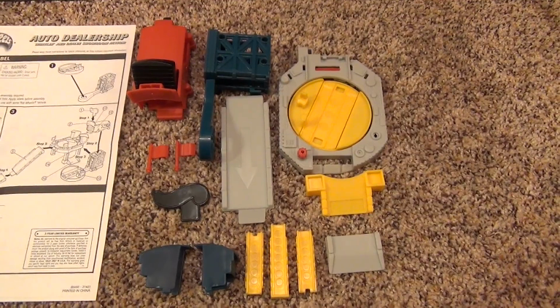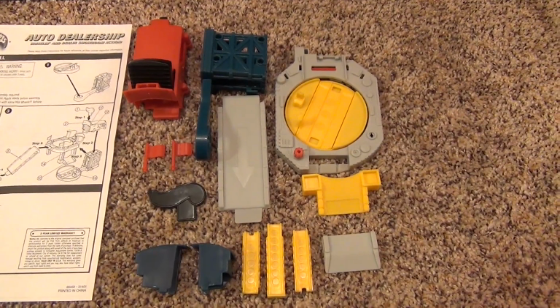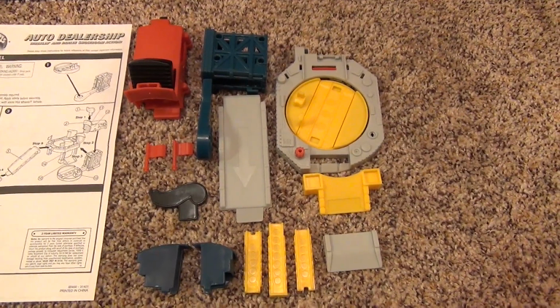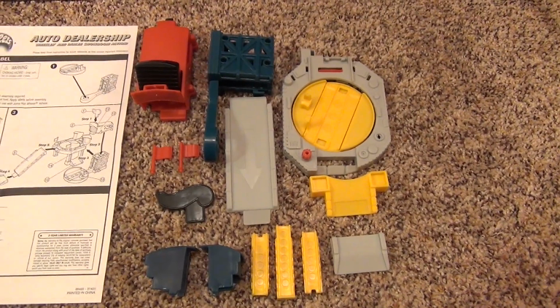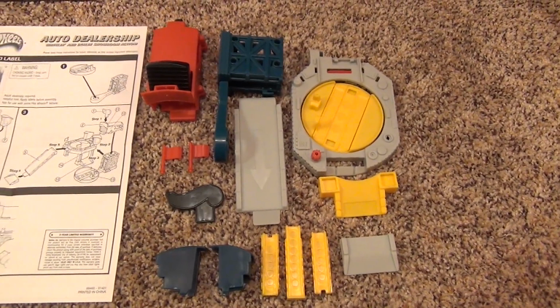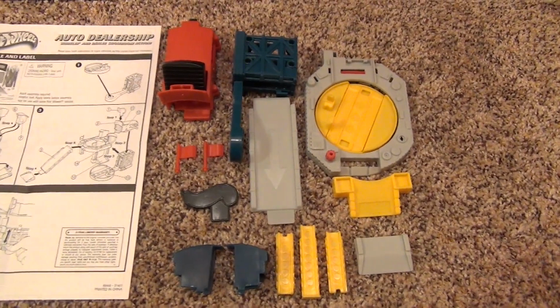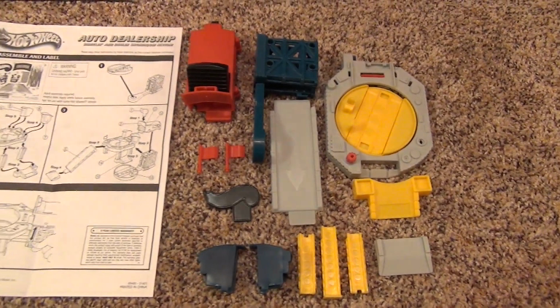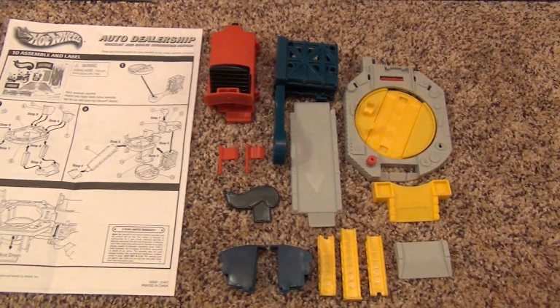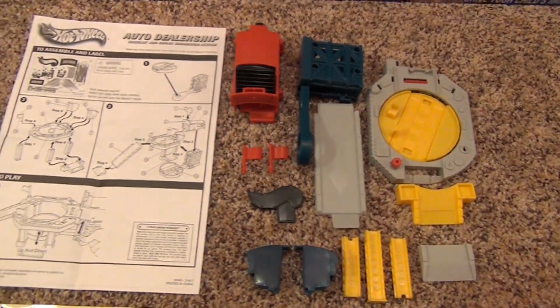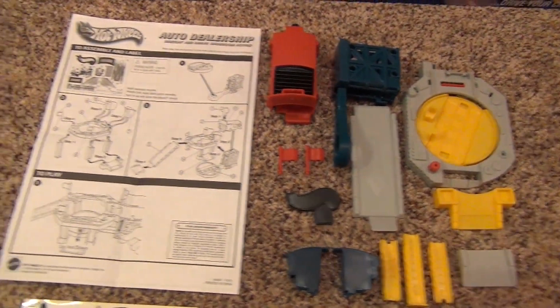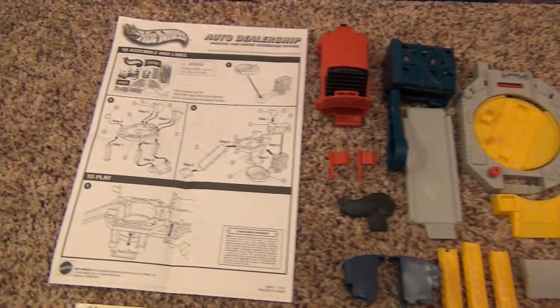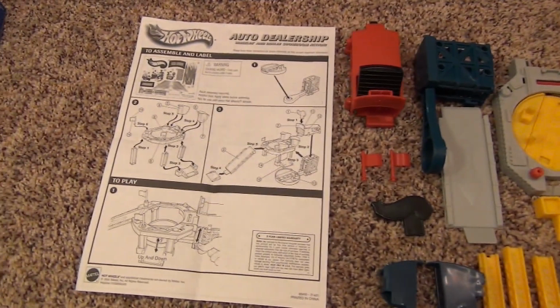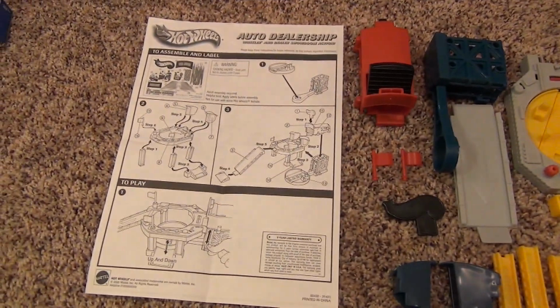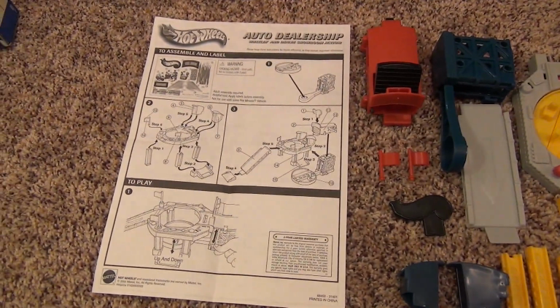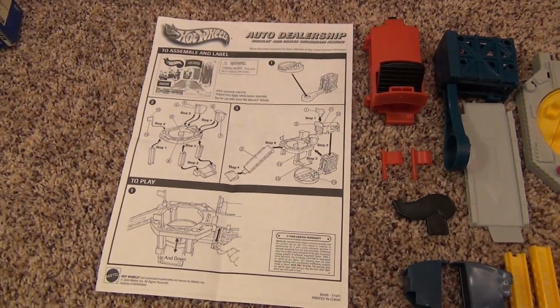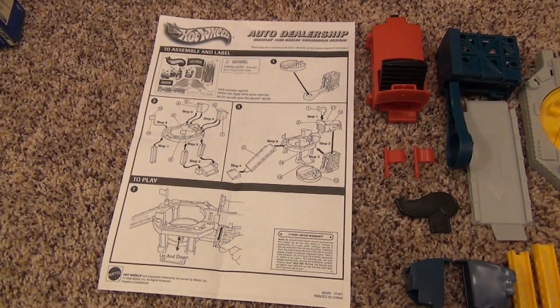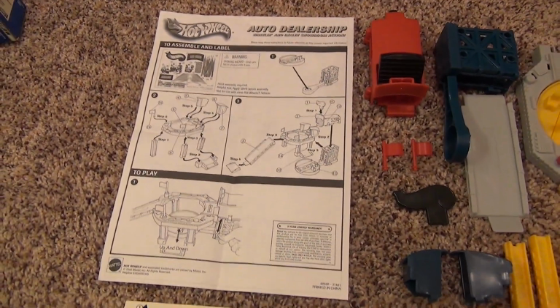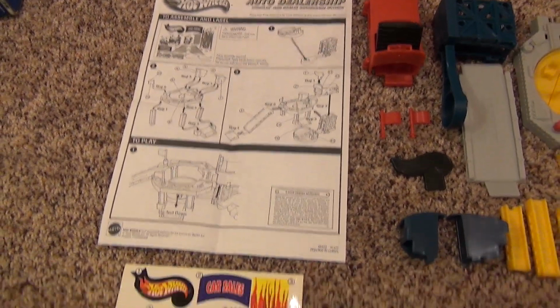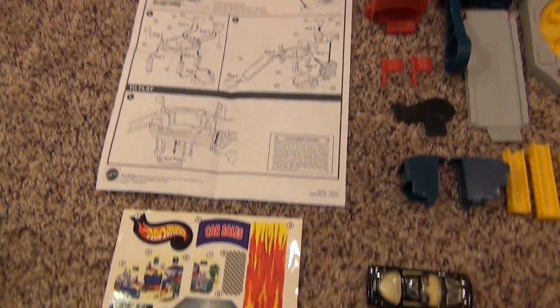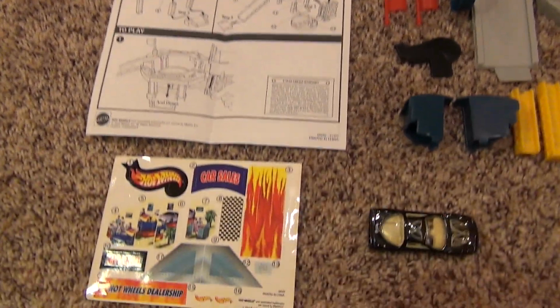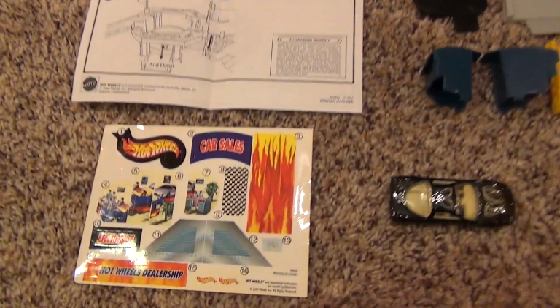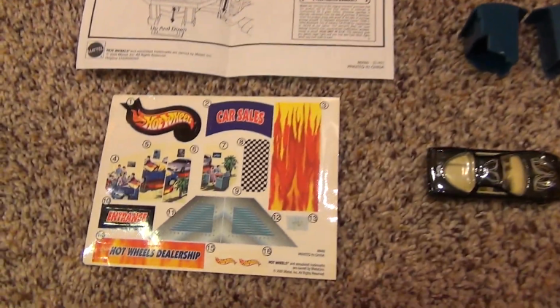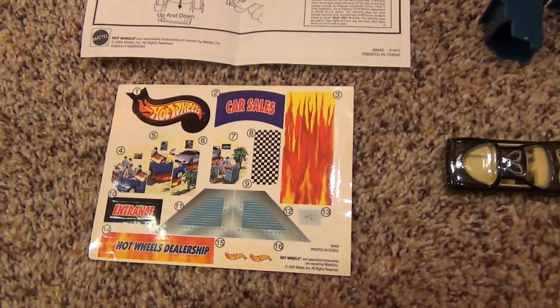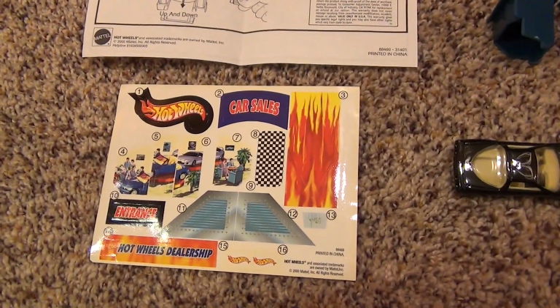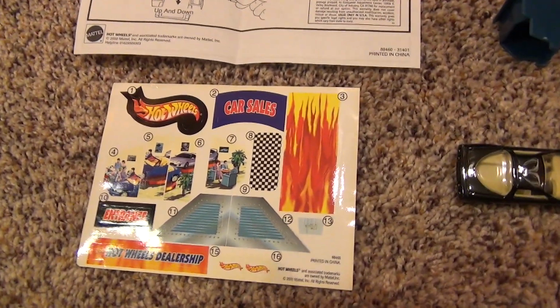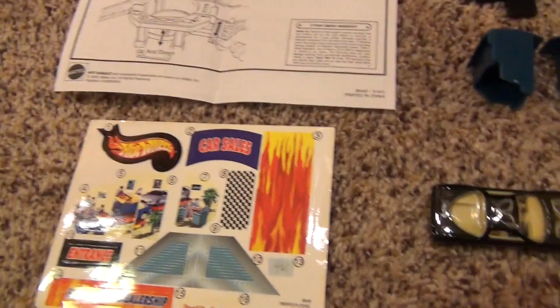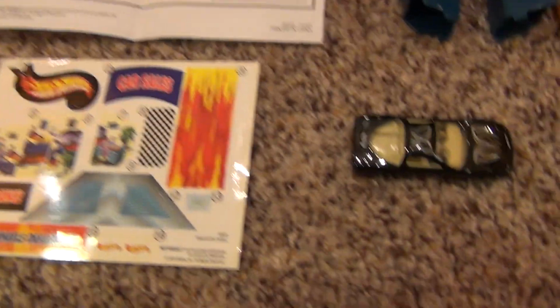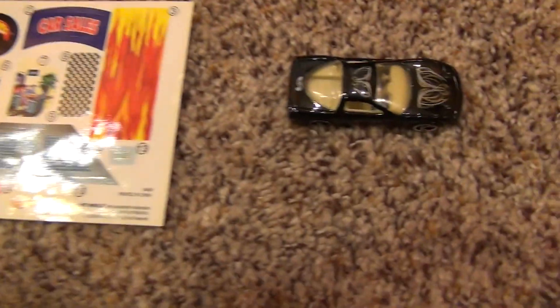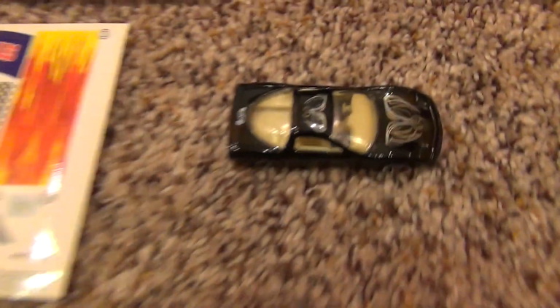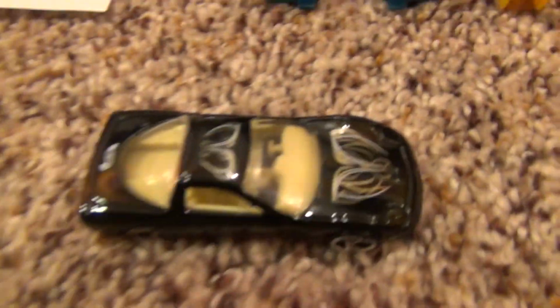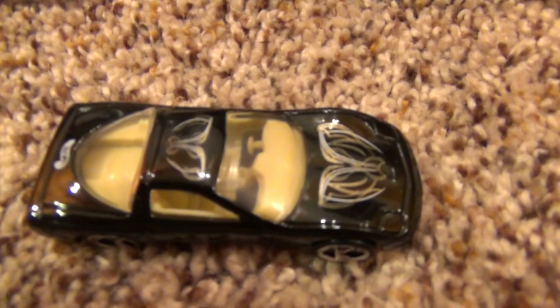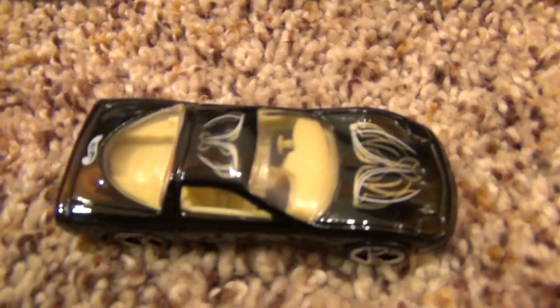Inside the box we get the play set pieces, an instruction sheet, a label sheet, and of course the vehicle.